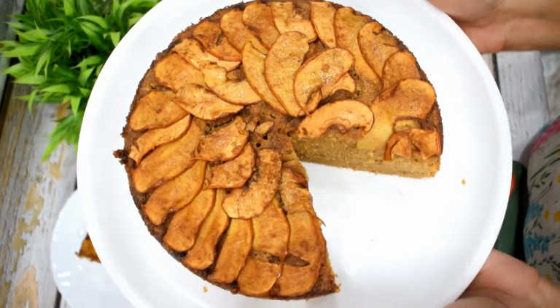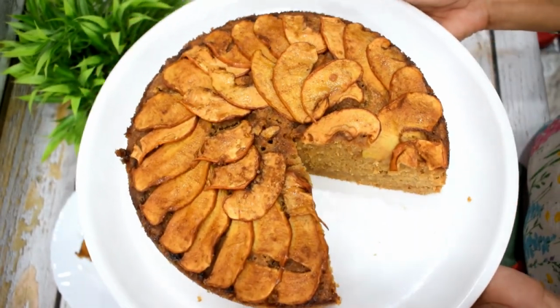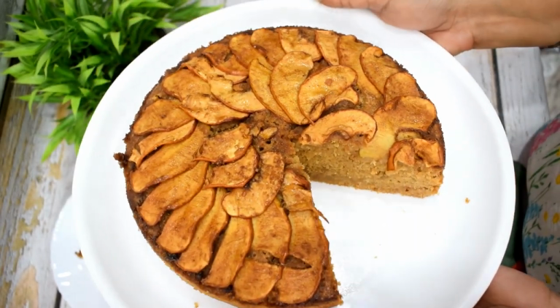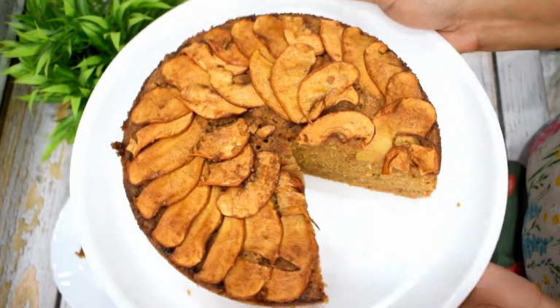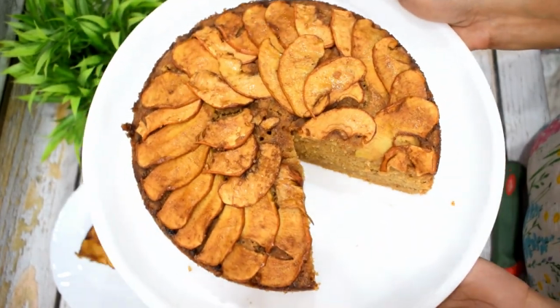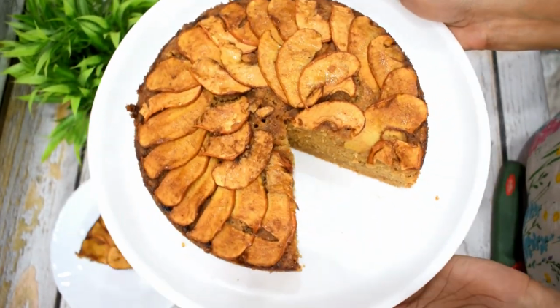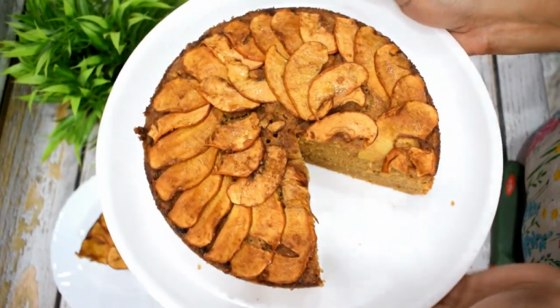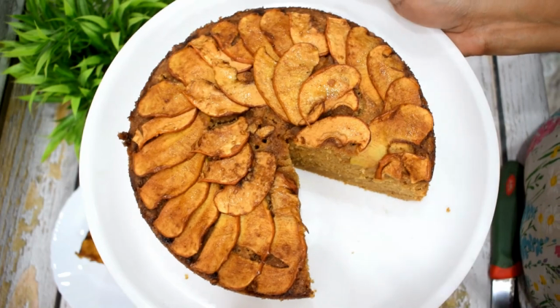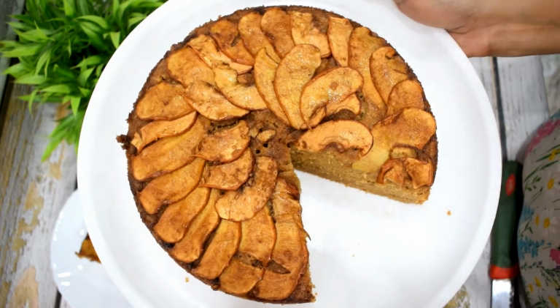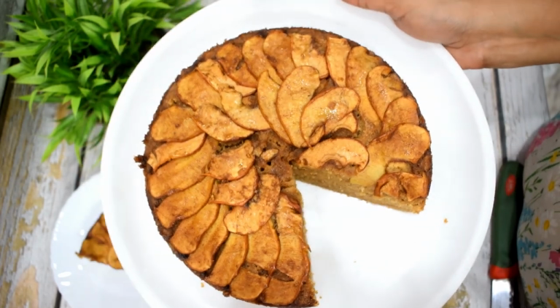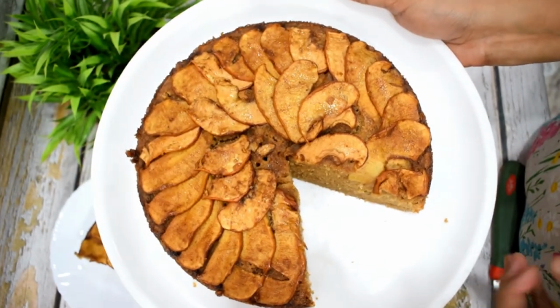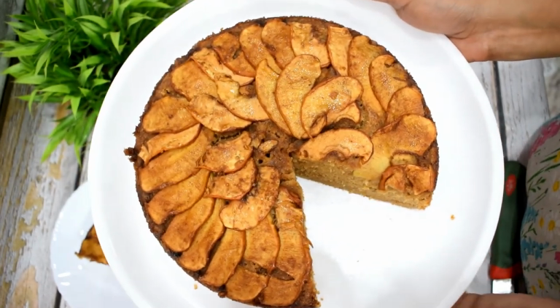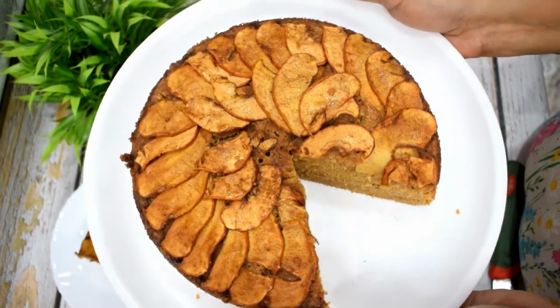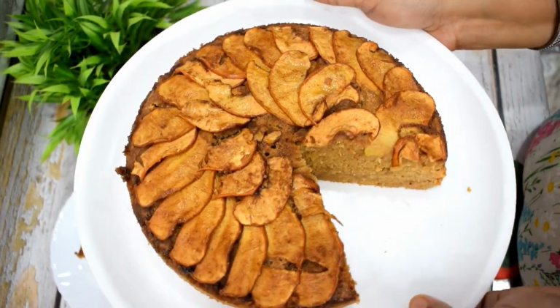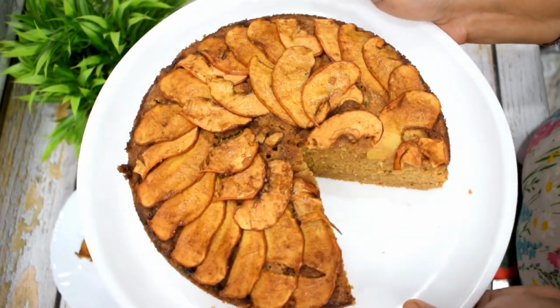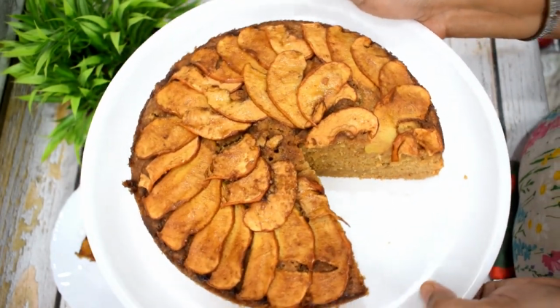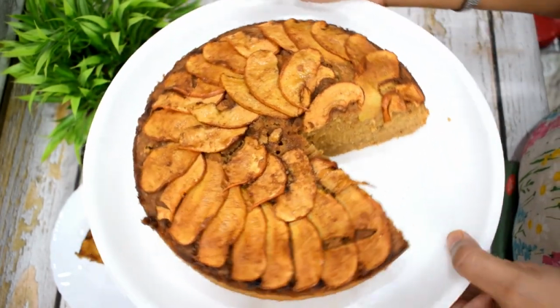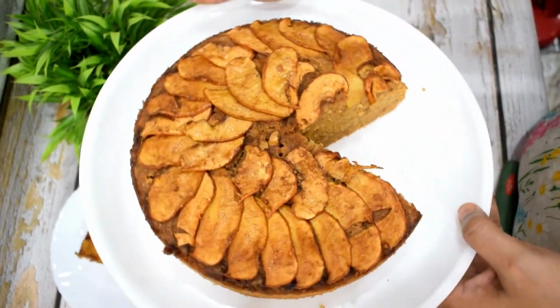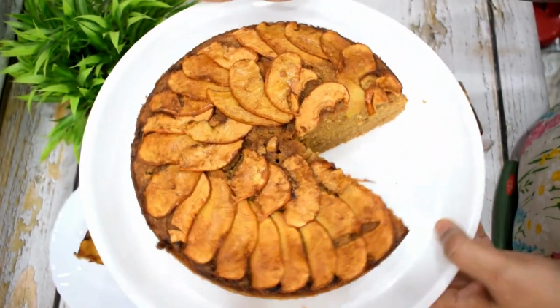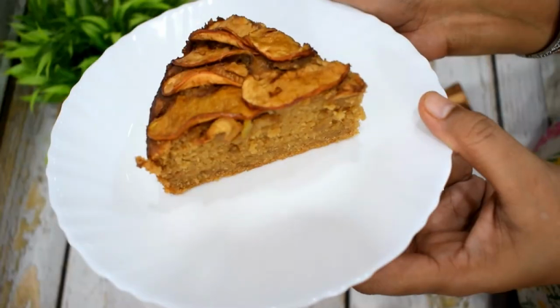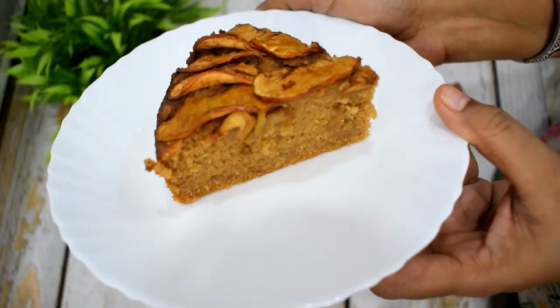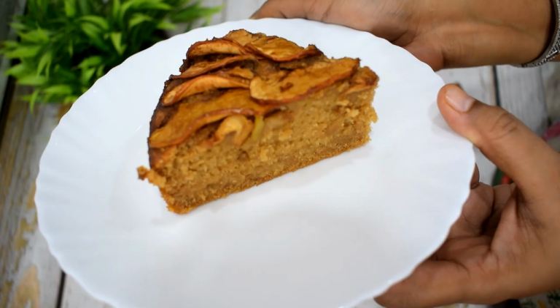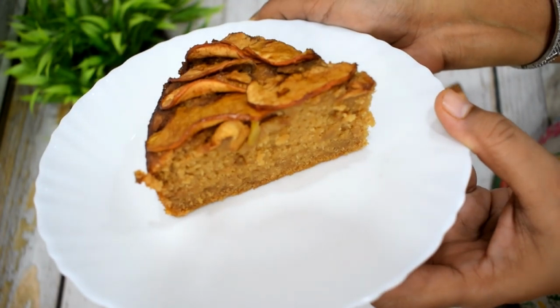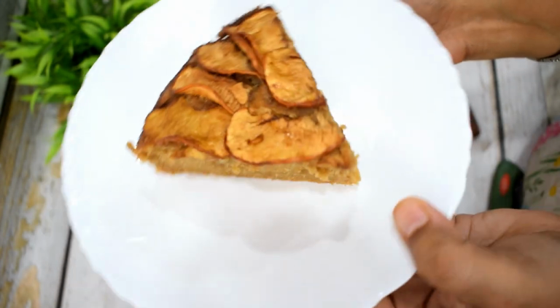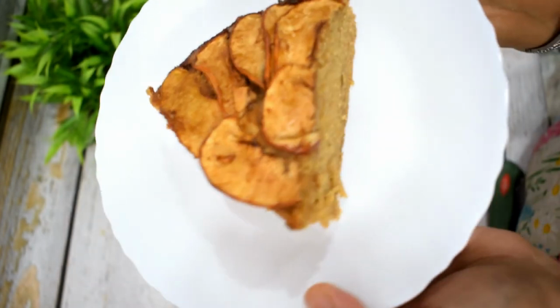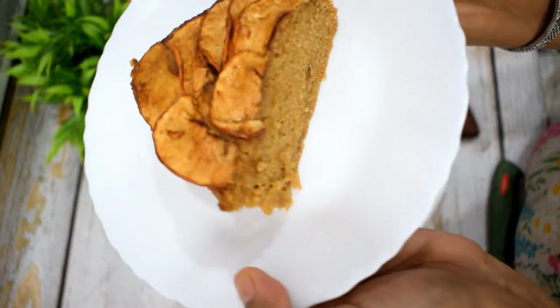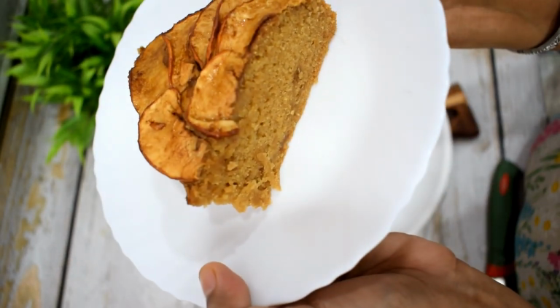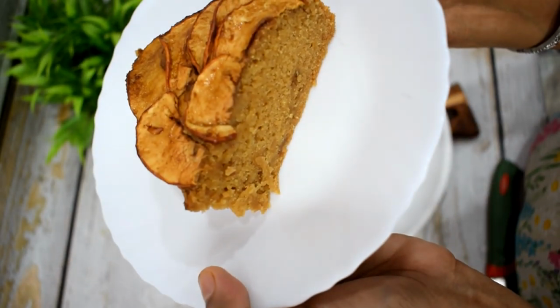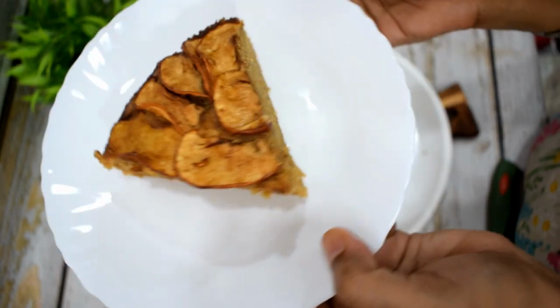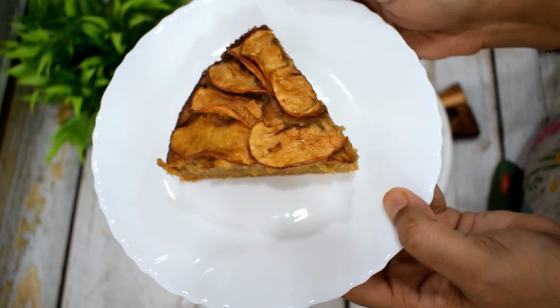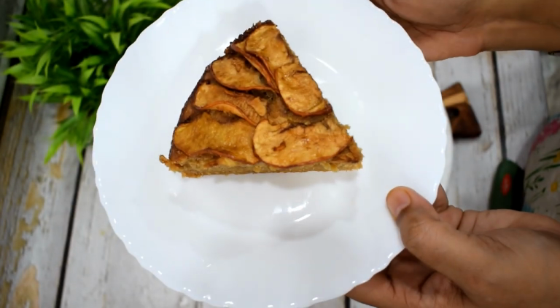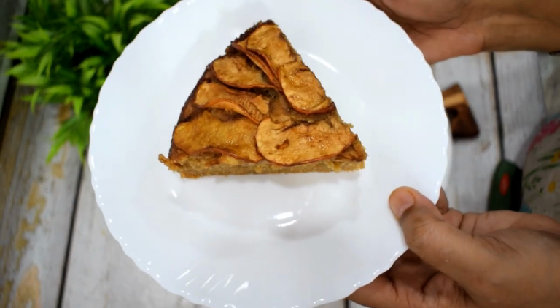You can use this in many ways. It is a very easy recipe with very simple ingredients. You can see the beautiful texture of the cake, so do try this recipe.